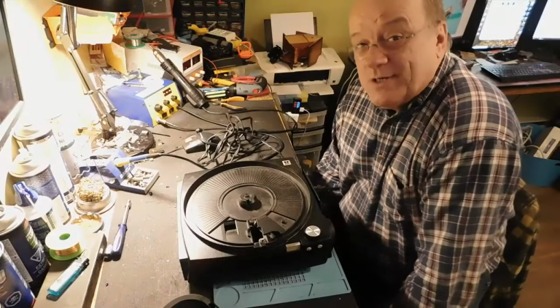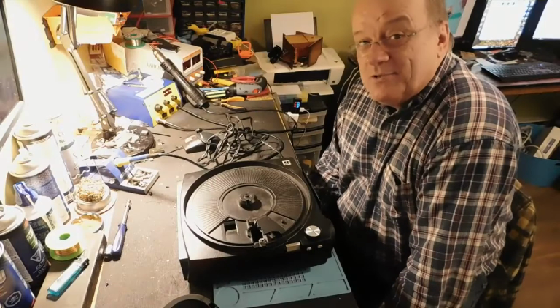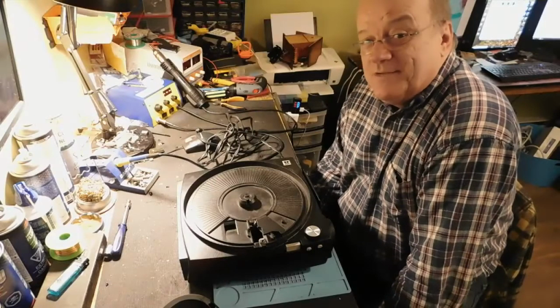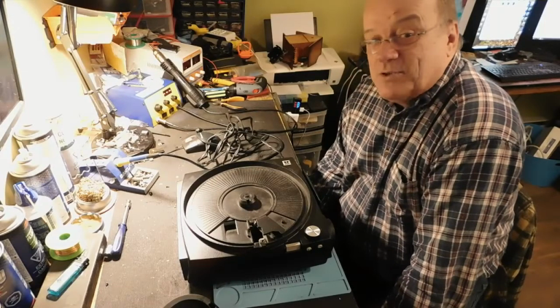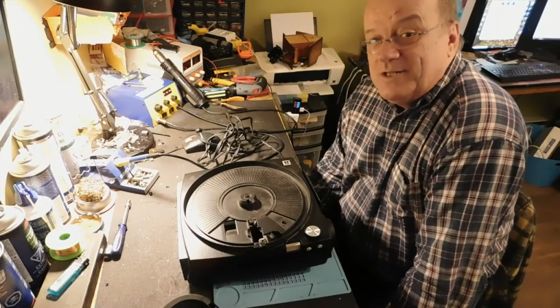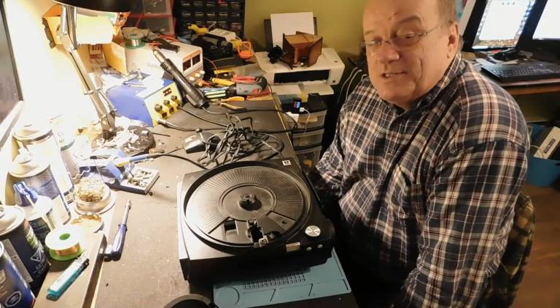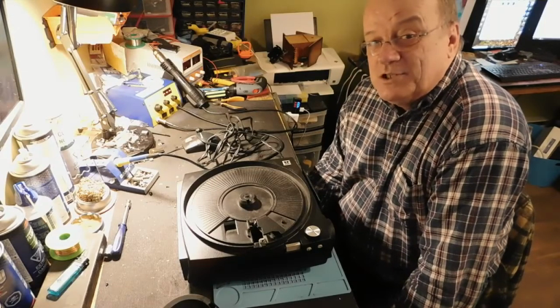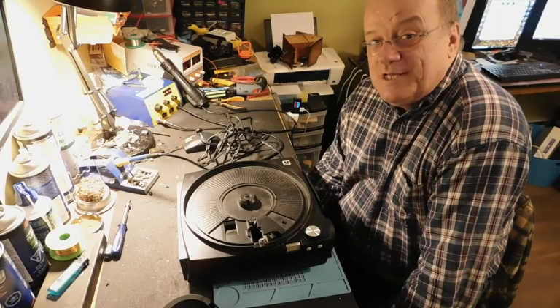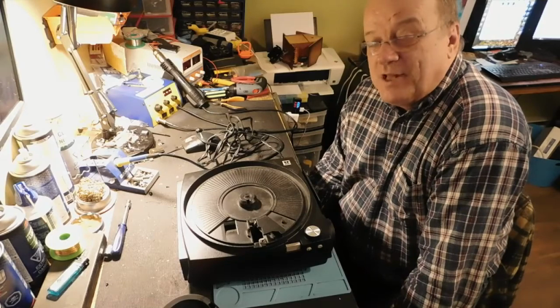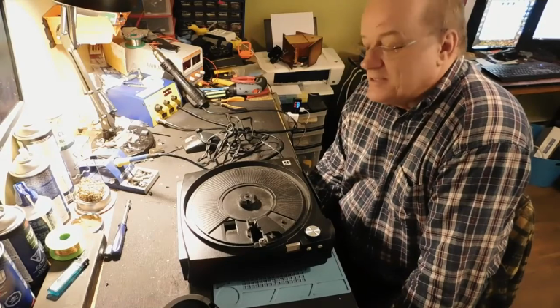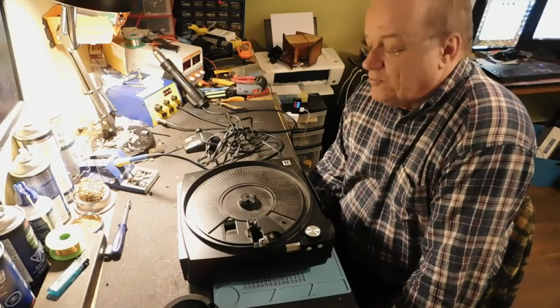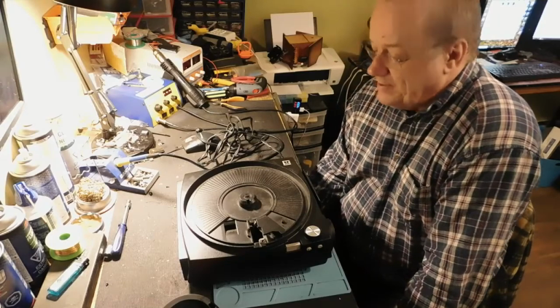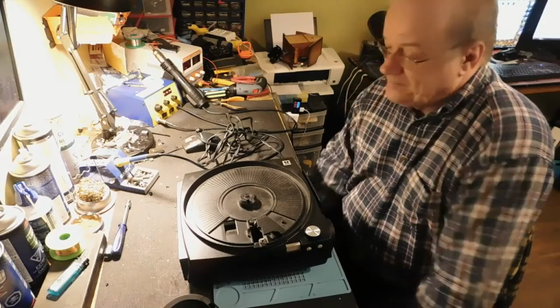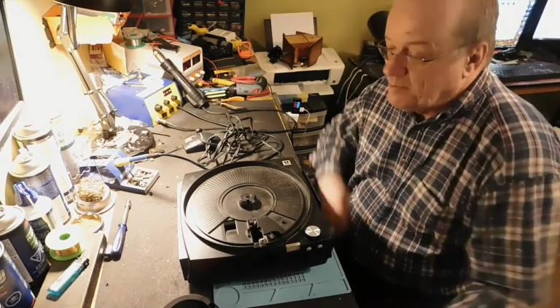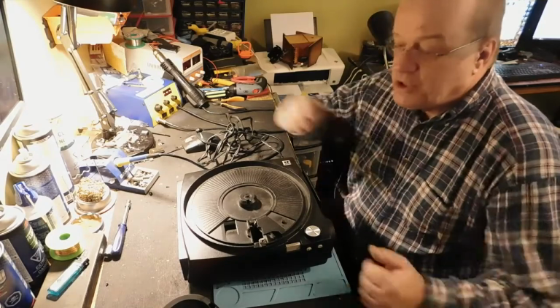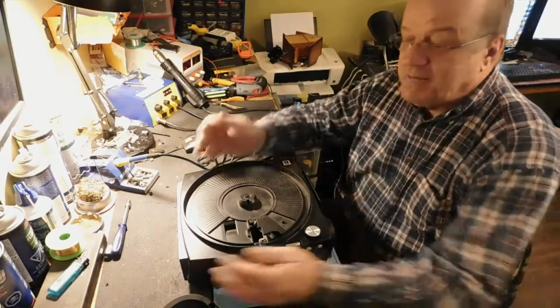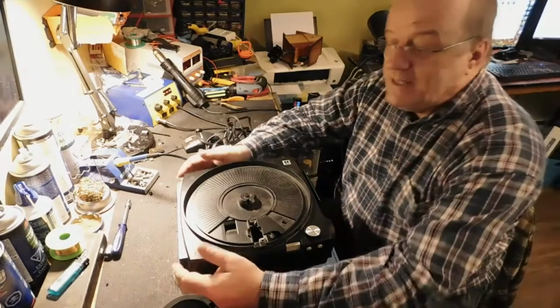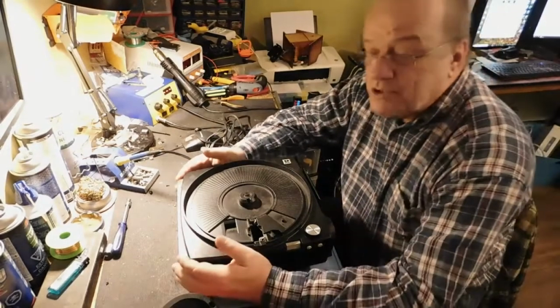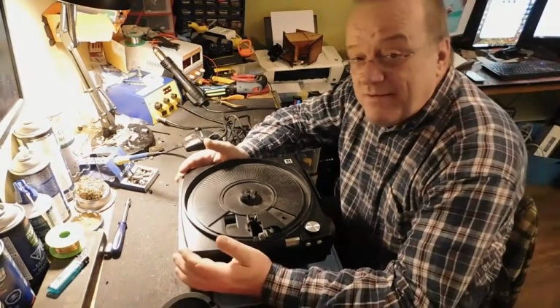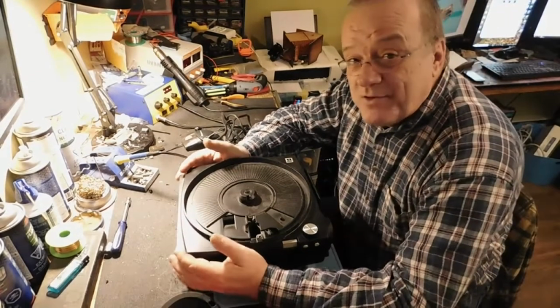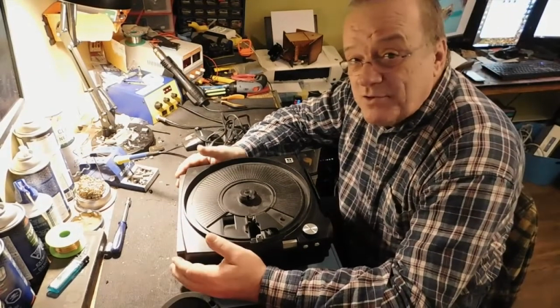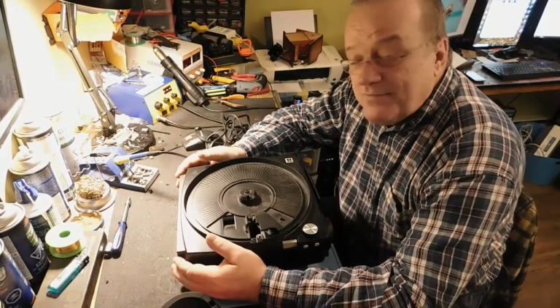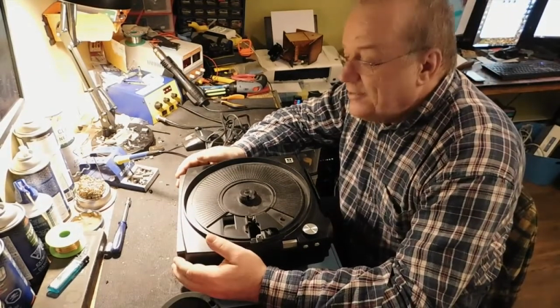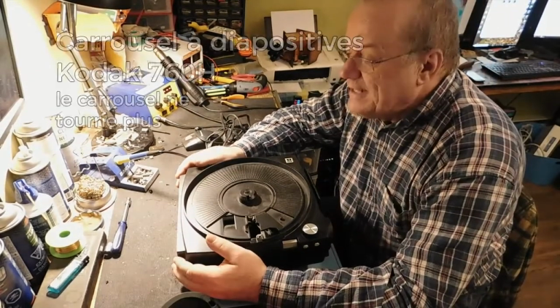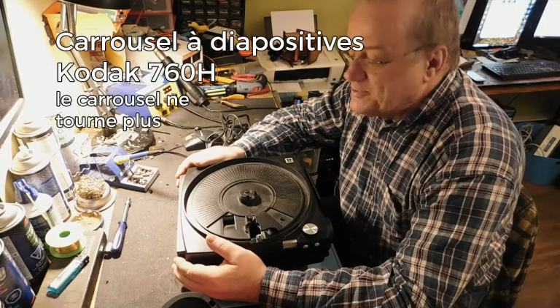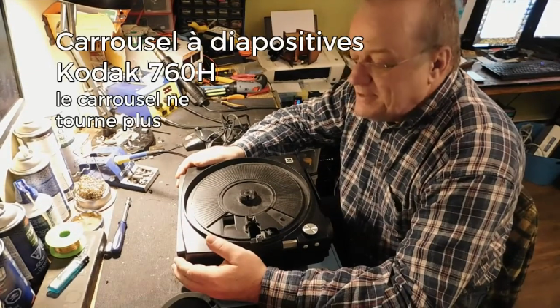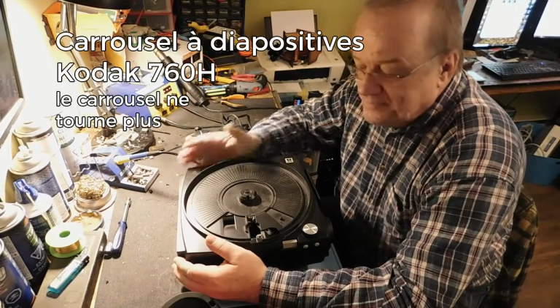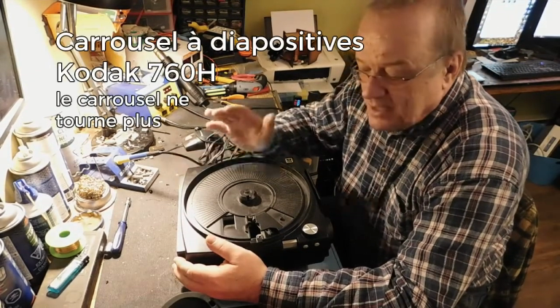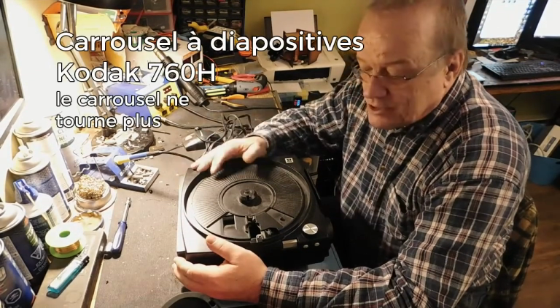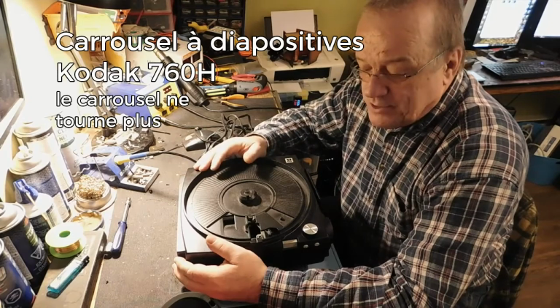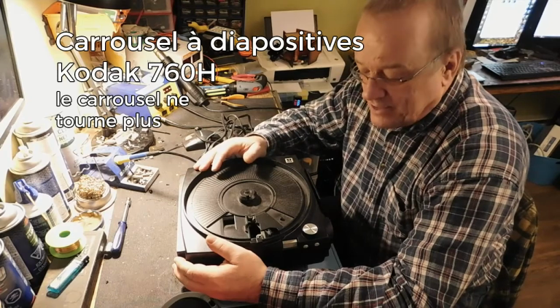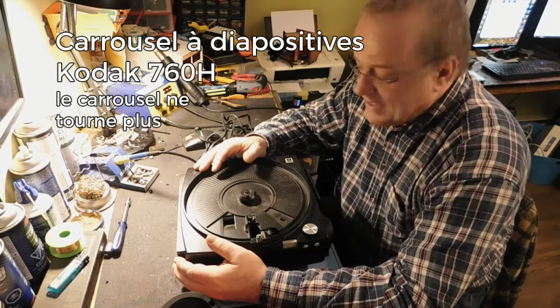Bonjour à tous, c'est Levin Joannet de SEJC Électronique à Saint-Sauveur. La prochaine réparation, j'en avais fait une il y a quelques semaines, j'en ai une autre à faire.